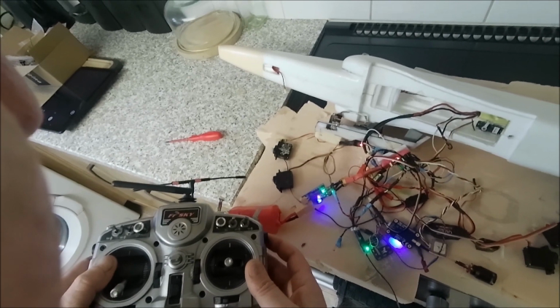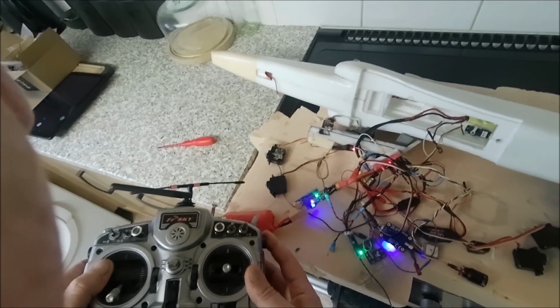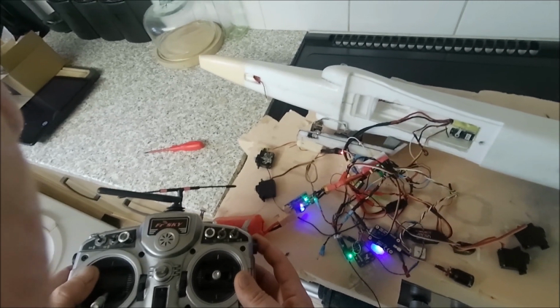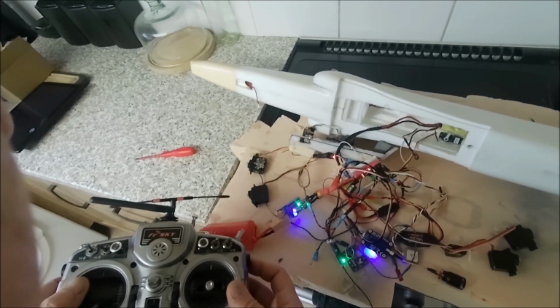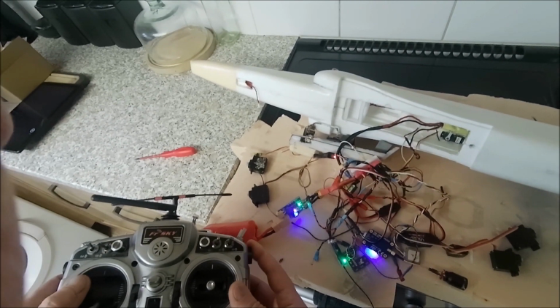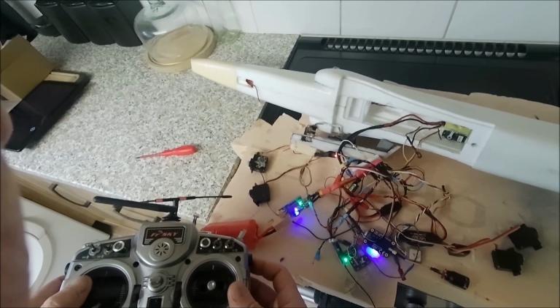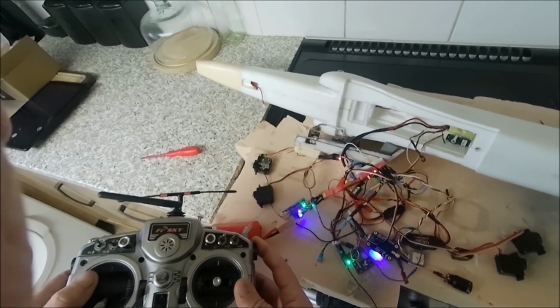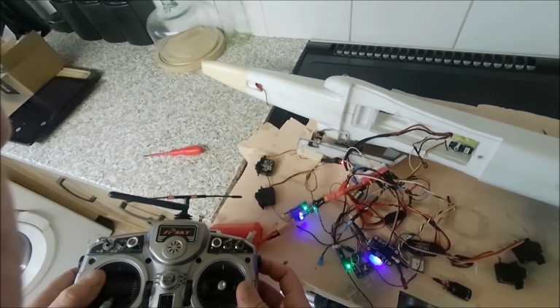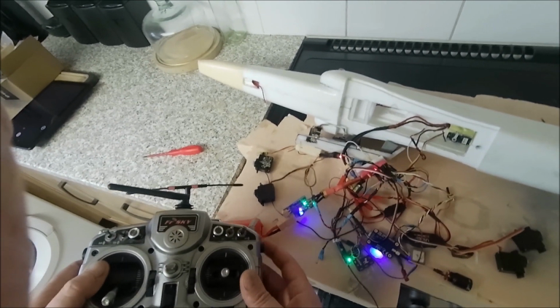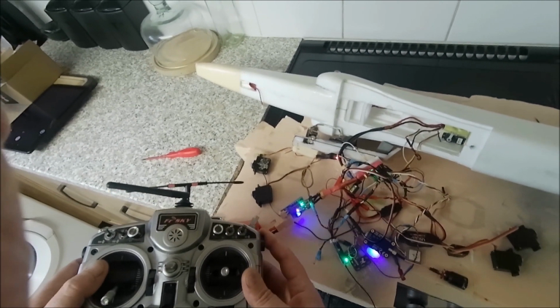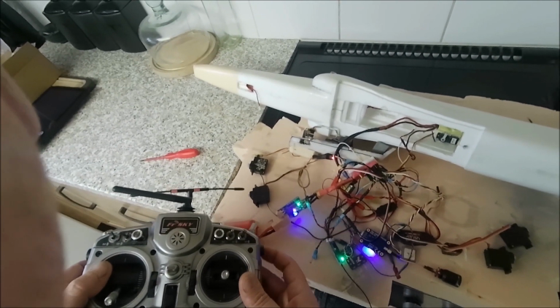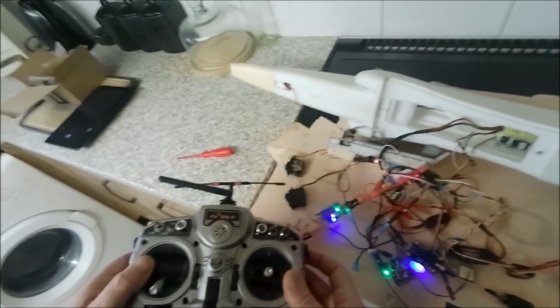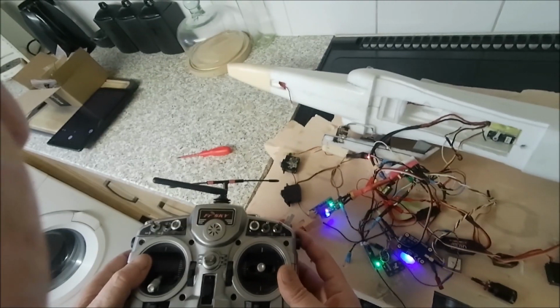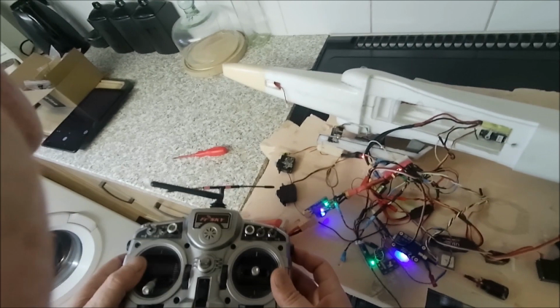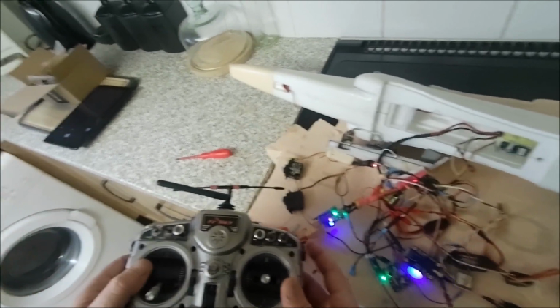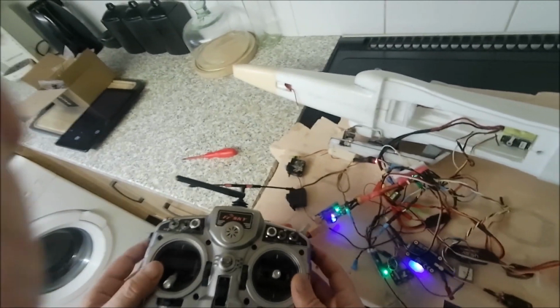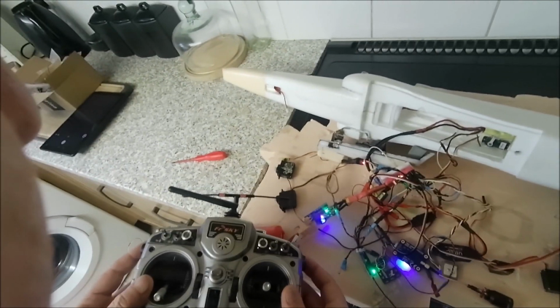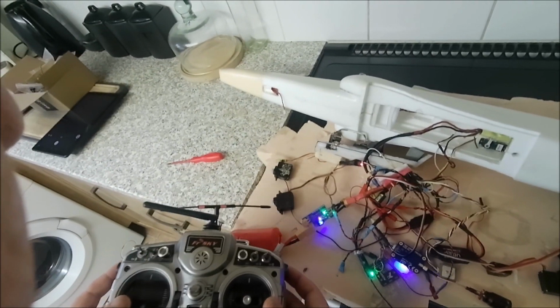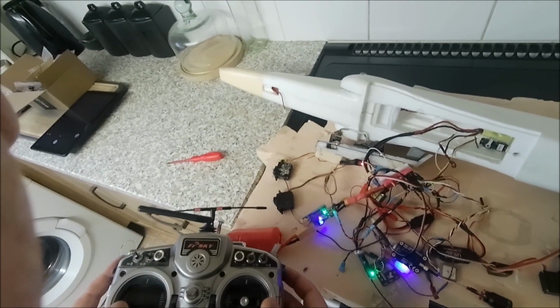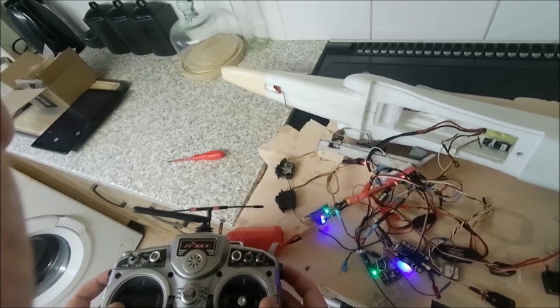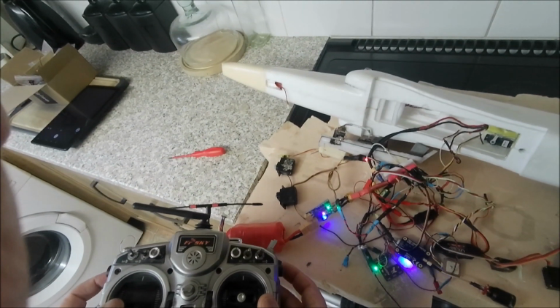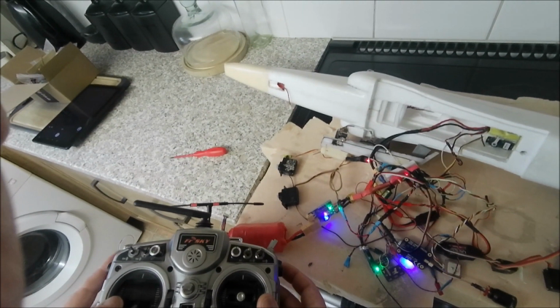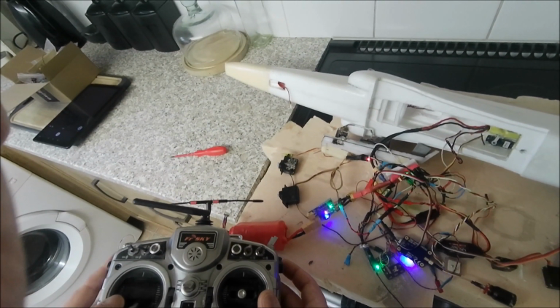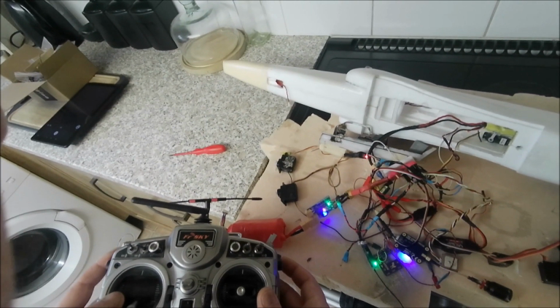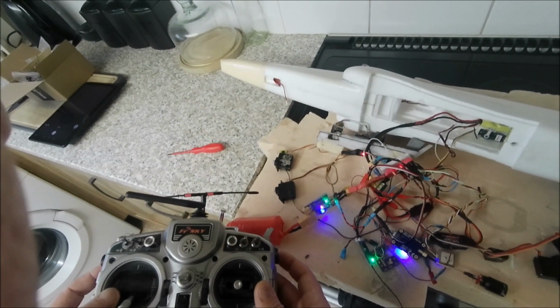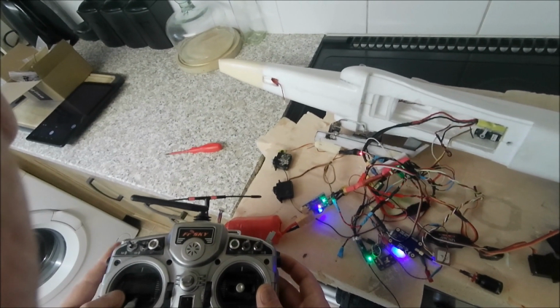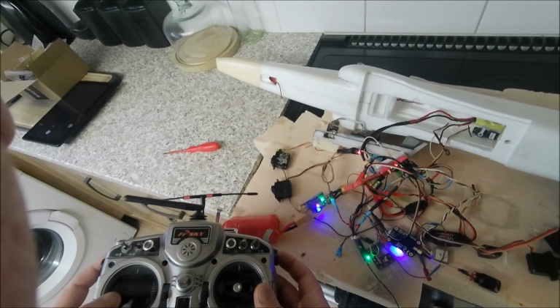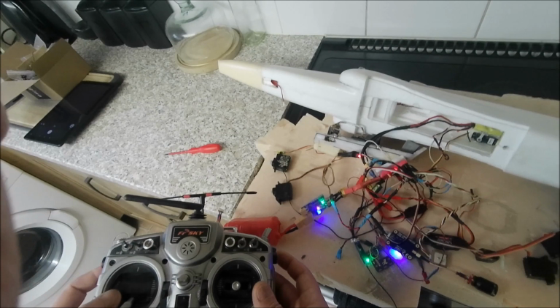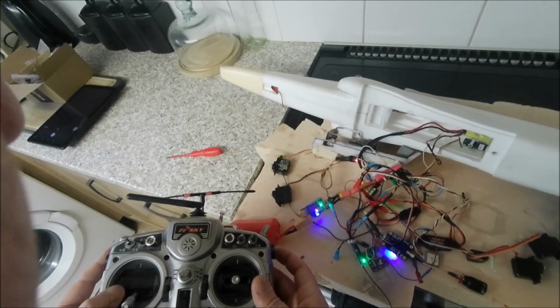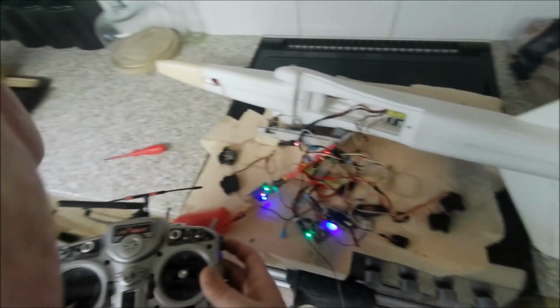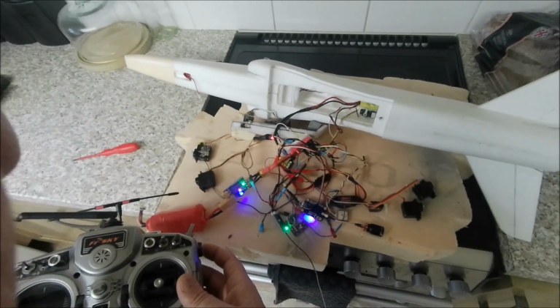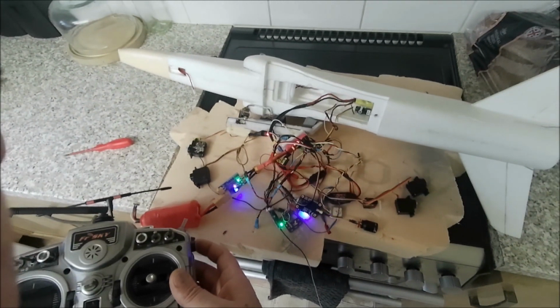This is my tilt servo. That's working. I've just got to adjust that to my liking, but it's working. And this servo is my pan servo. So it all works.